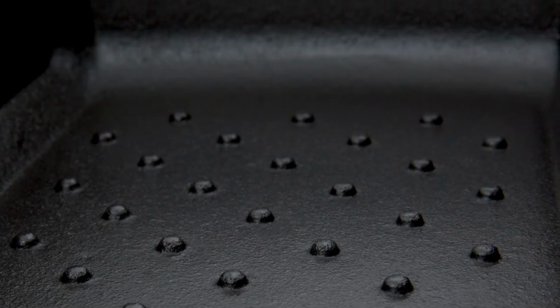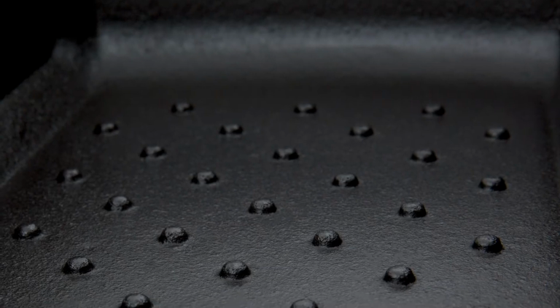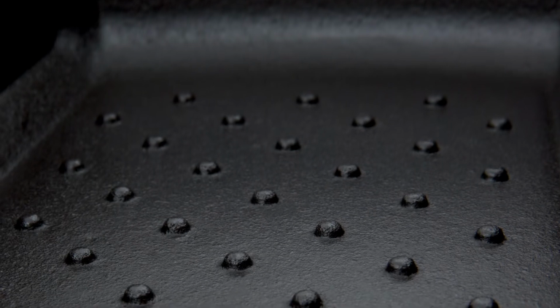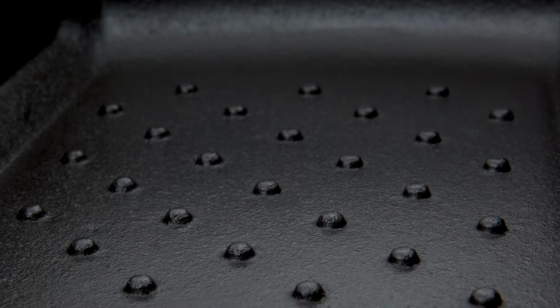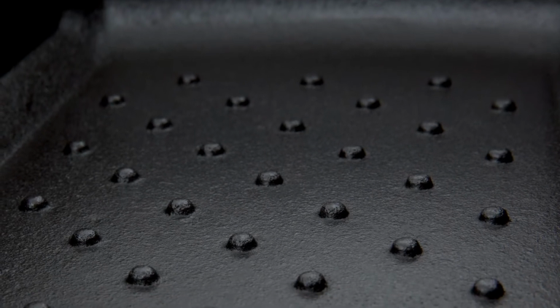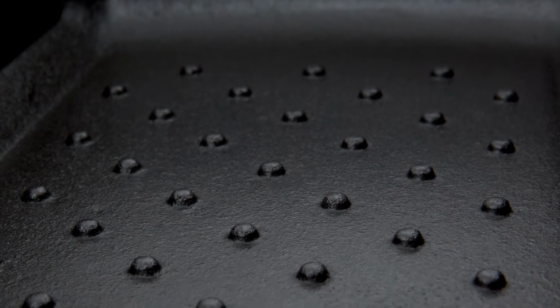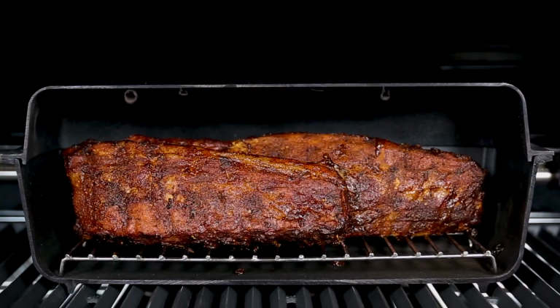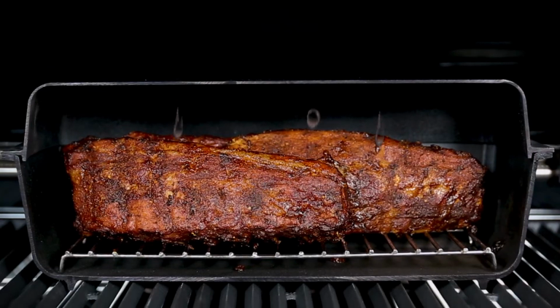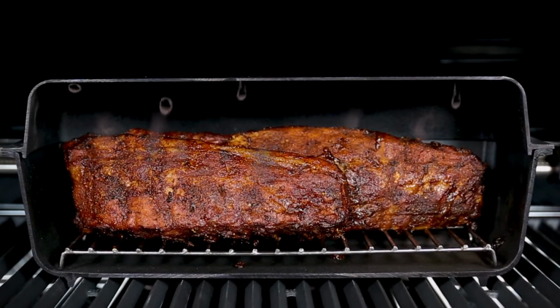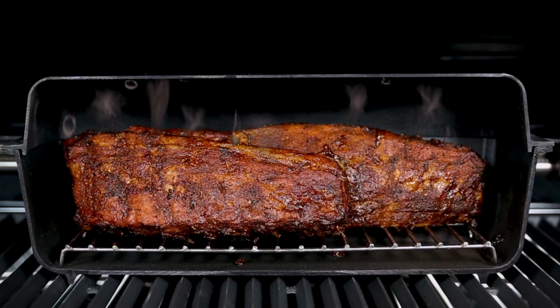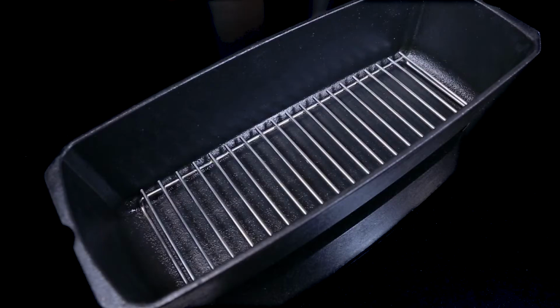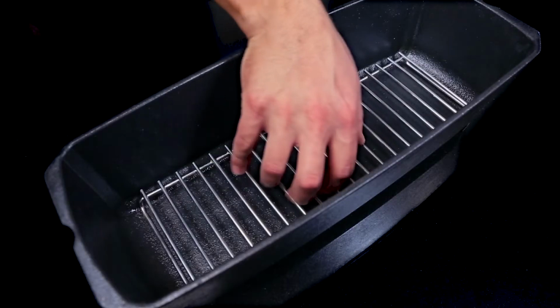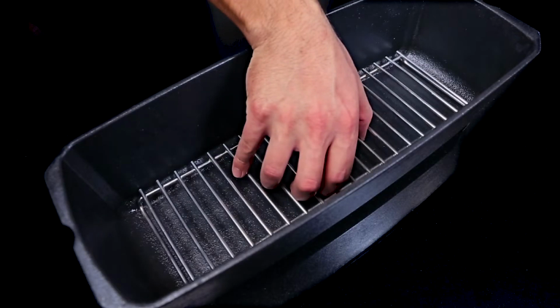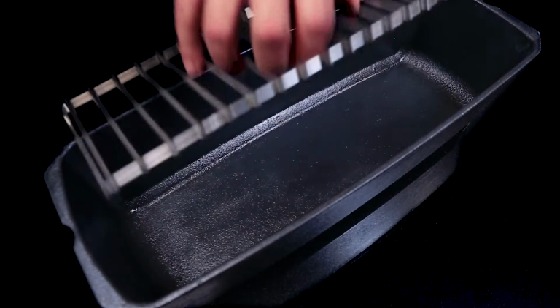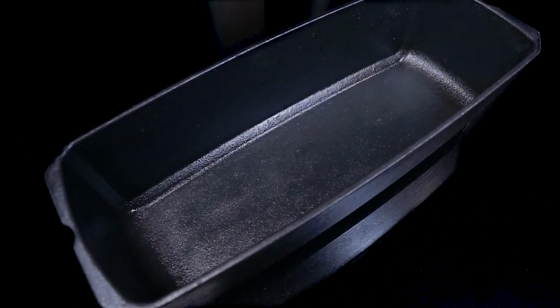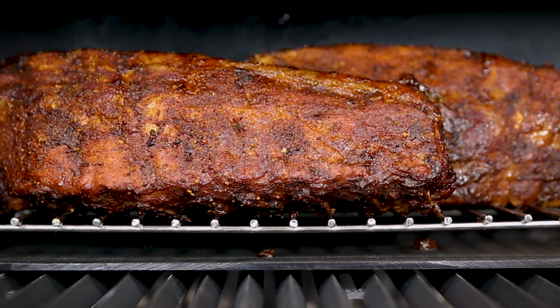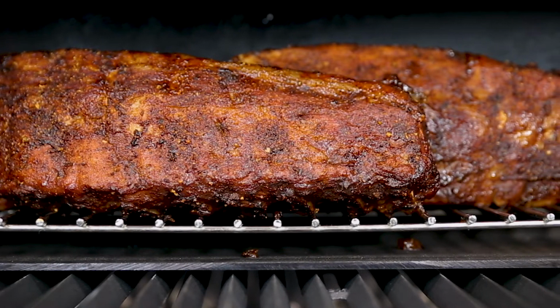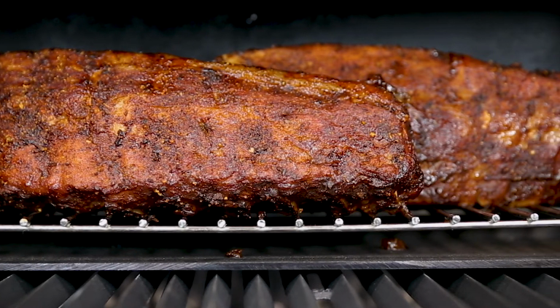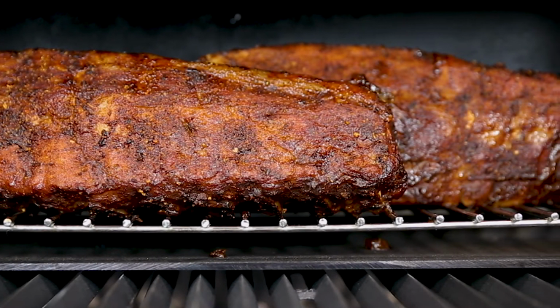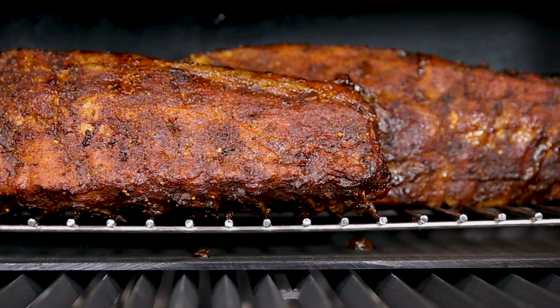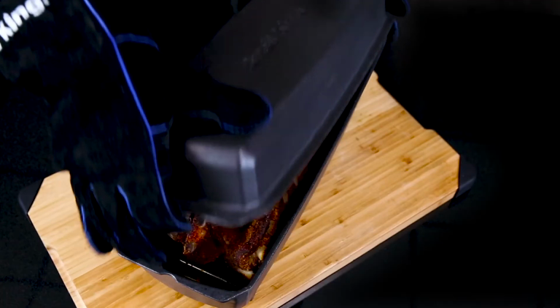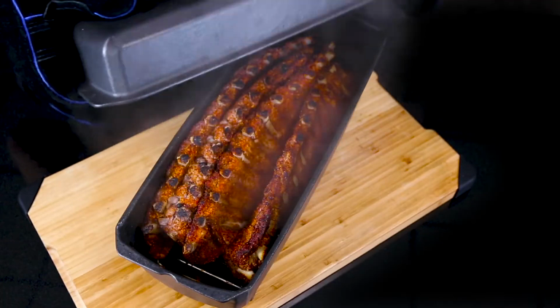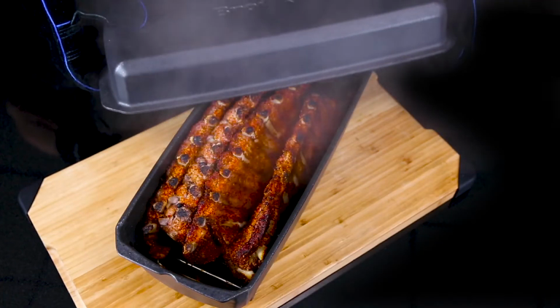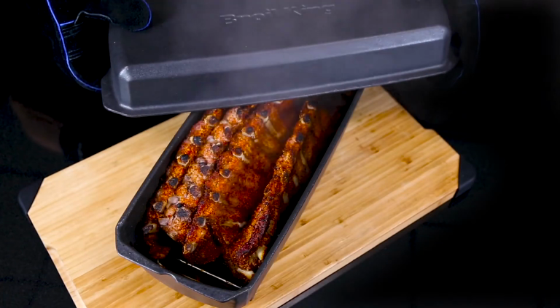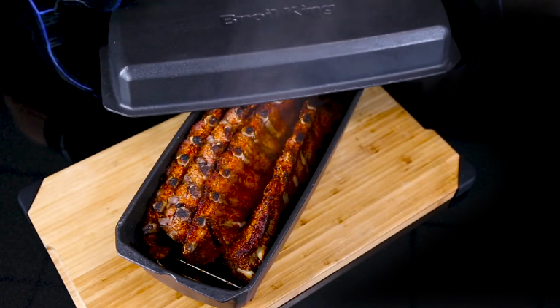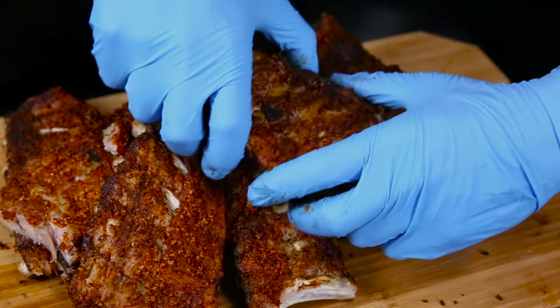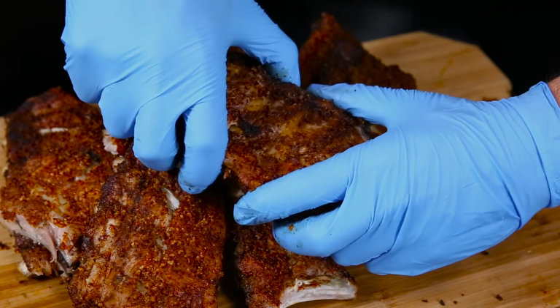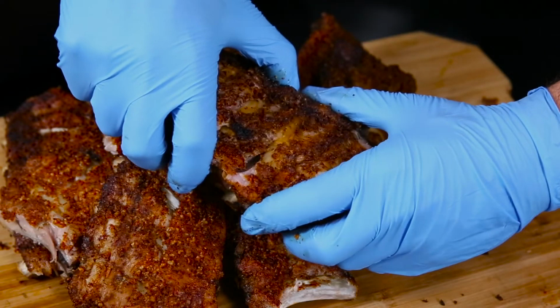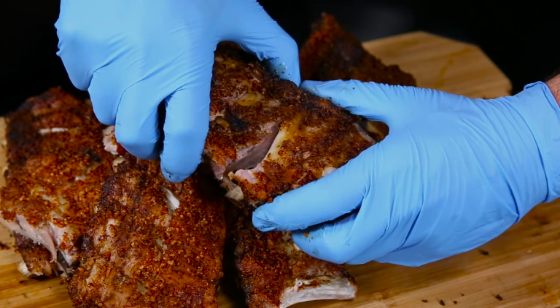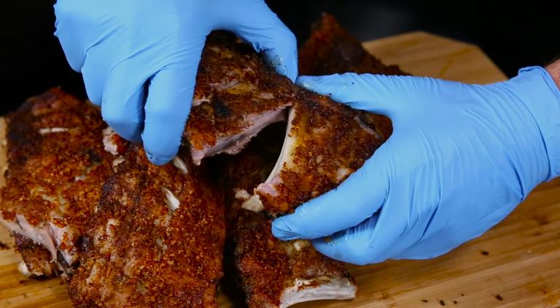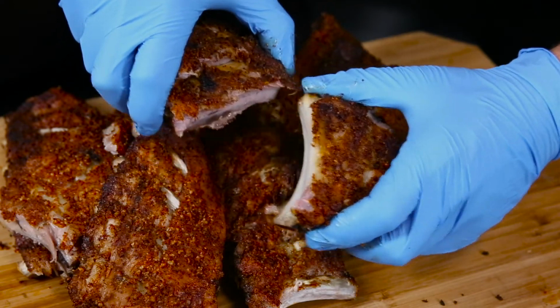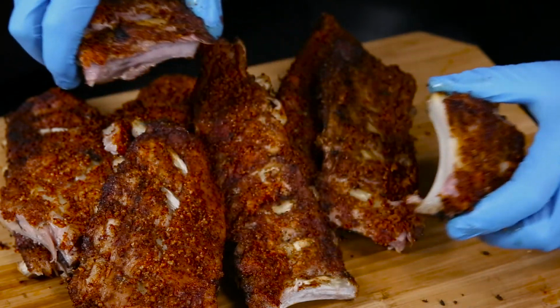The lid has a dimpled pattern on the inside for continuous drip basting. The removable stainless steel rack elevates the ribs off the bottom, allowing them to steam in their own juices for tender and succulent results every time.